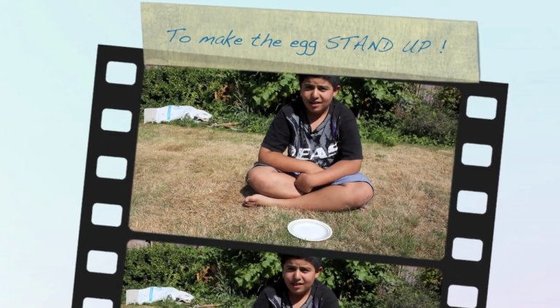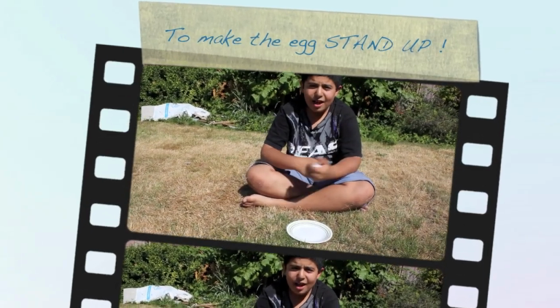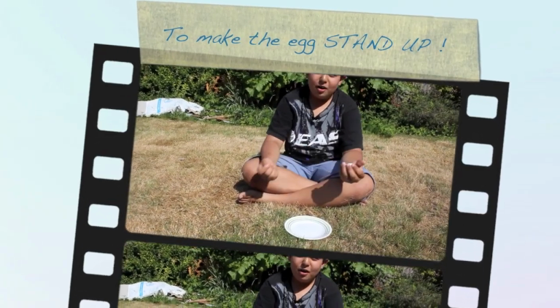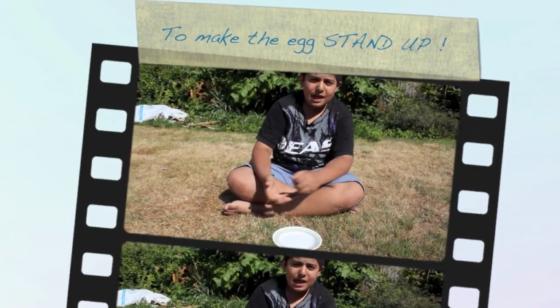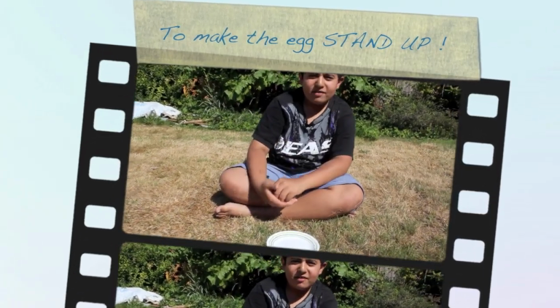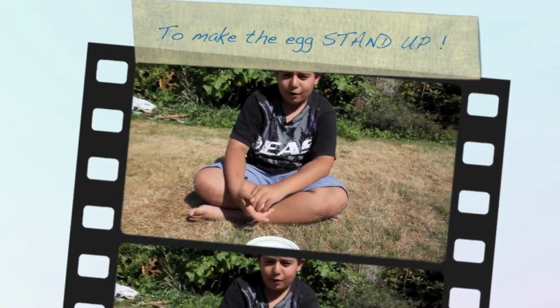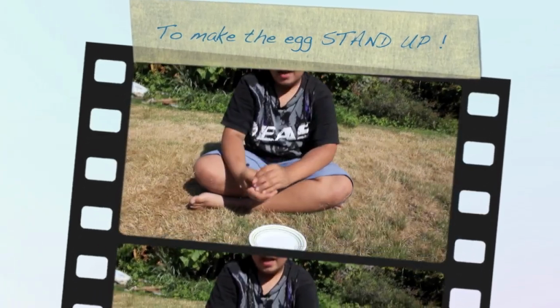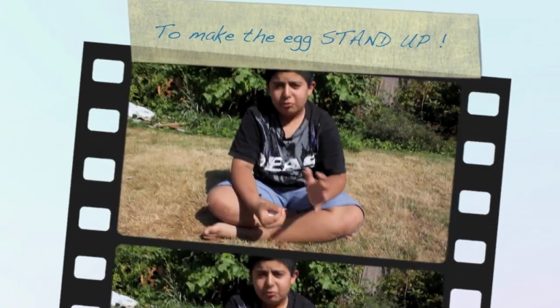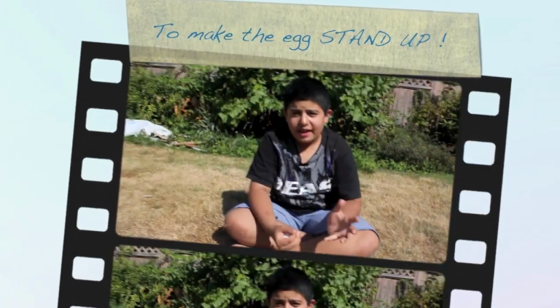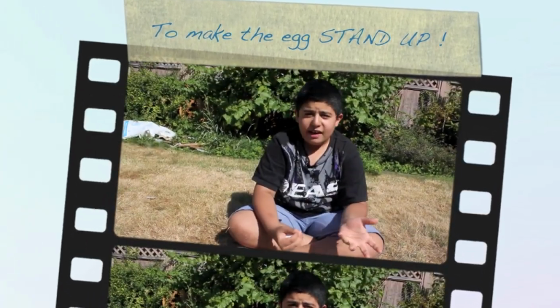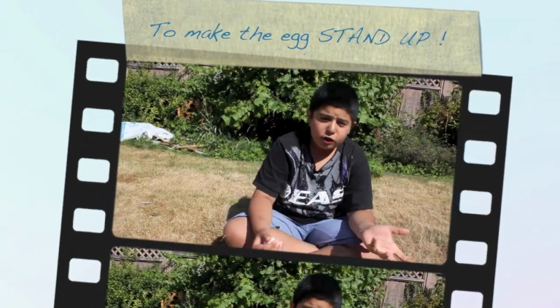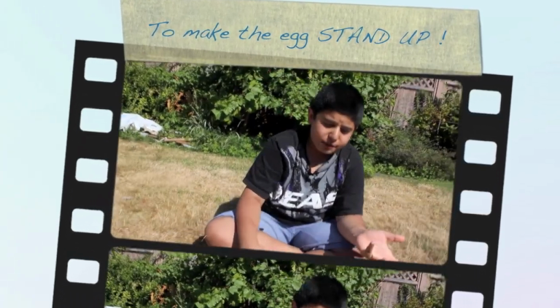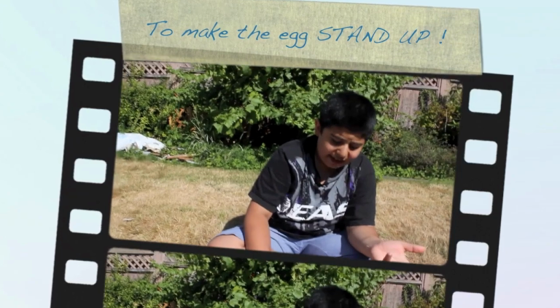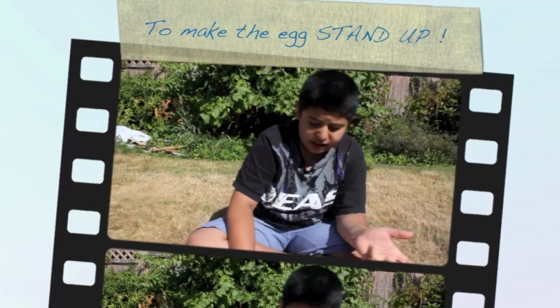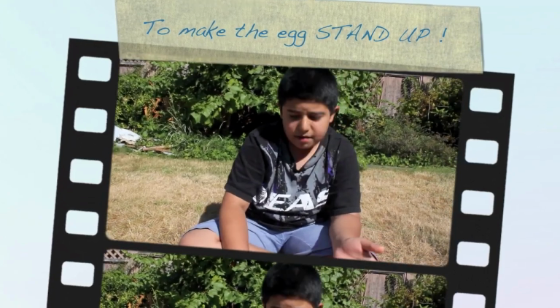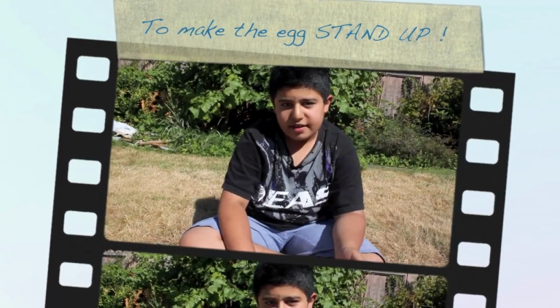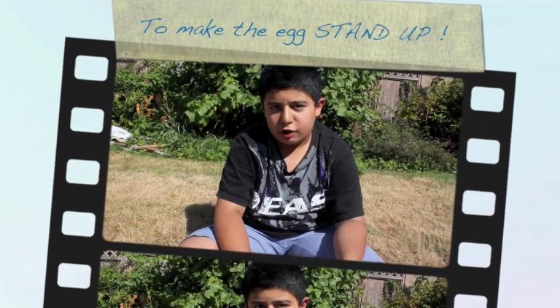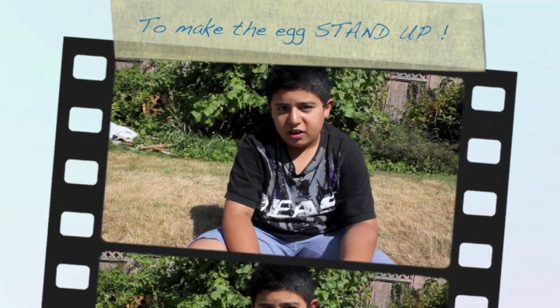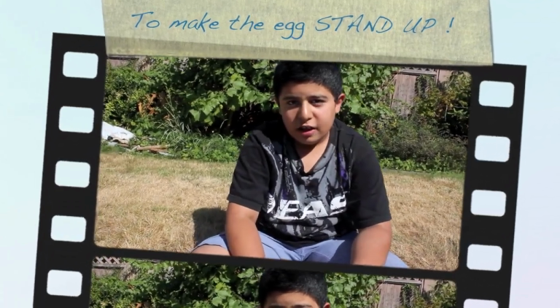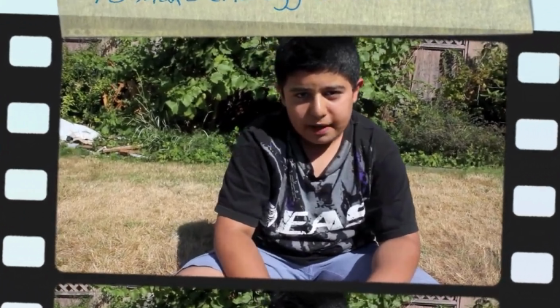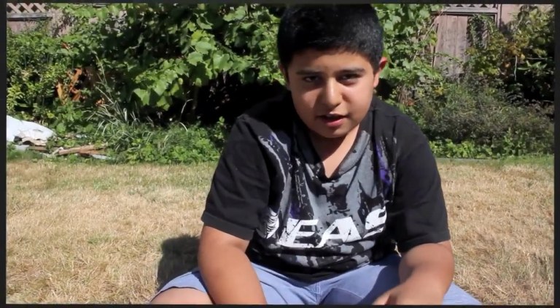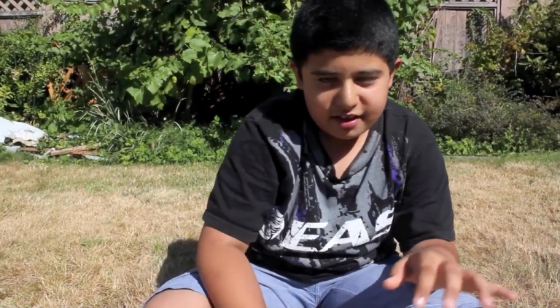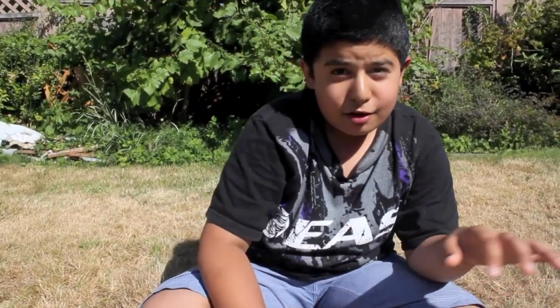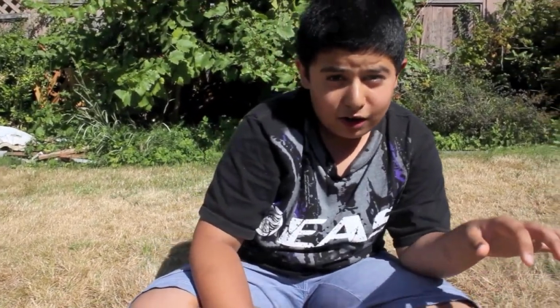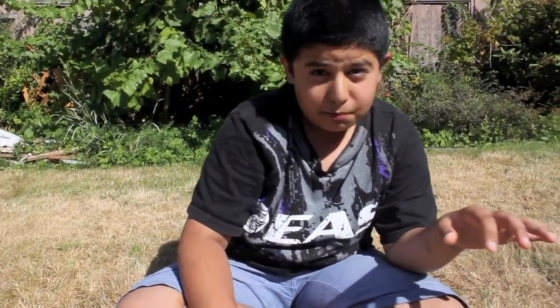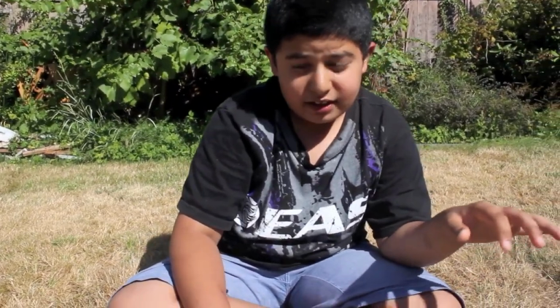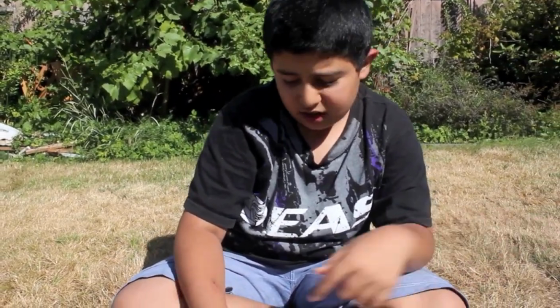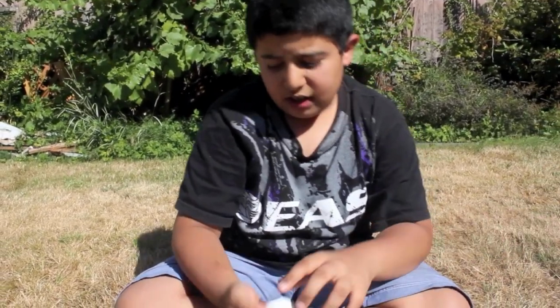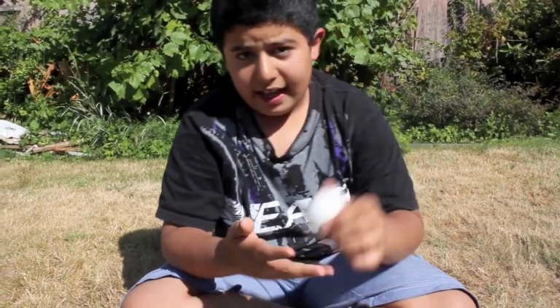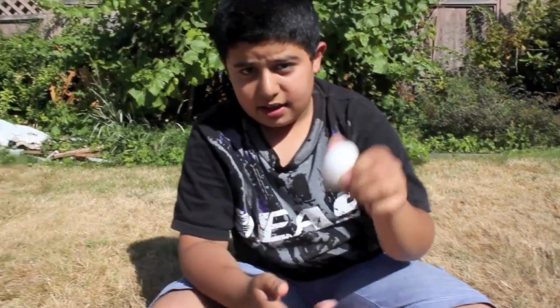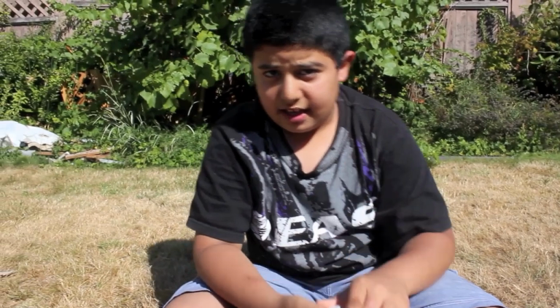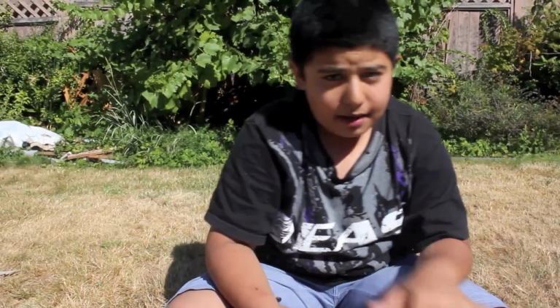Hello, my name is Vibor and today we're going to be doing an experiment. It's called making the egg stand up.